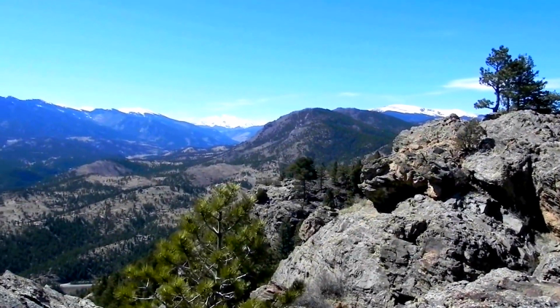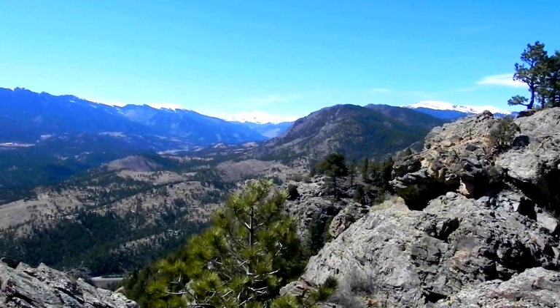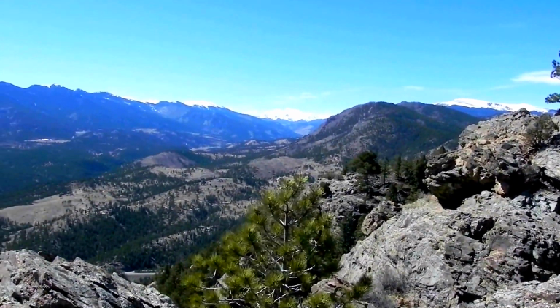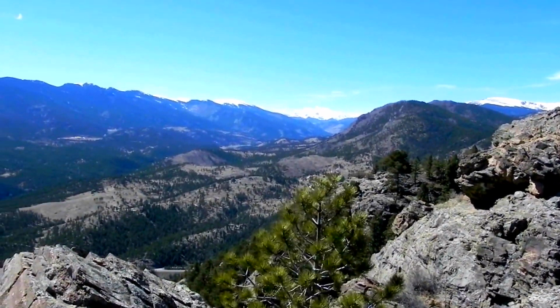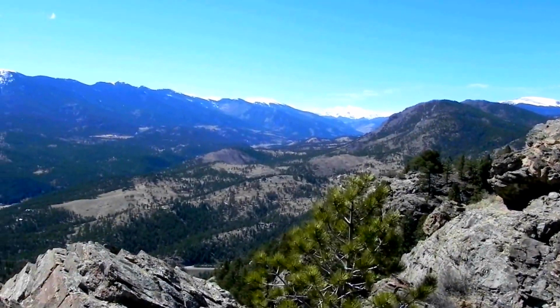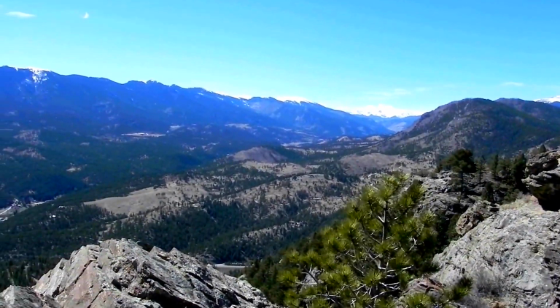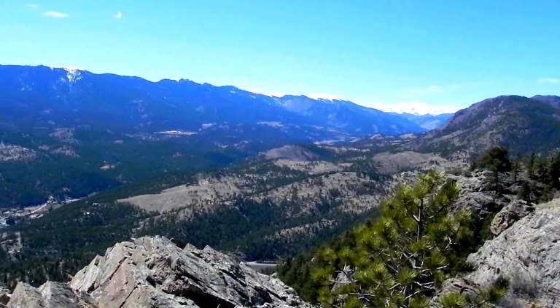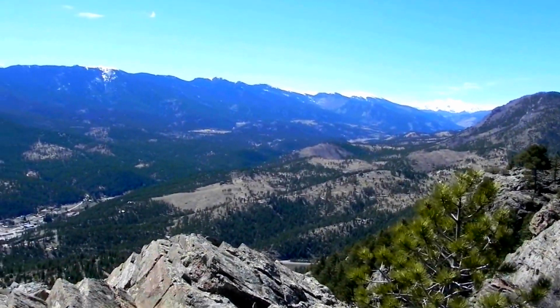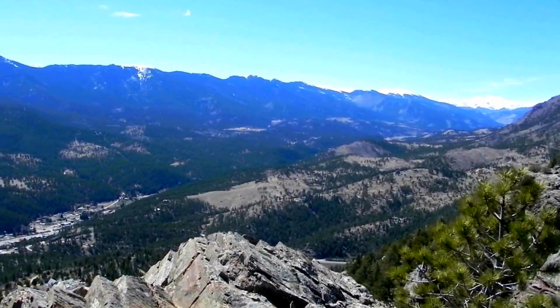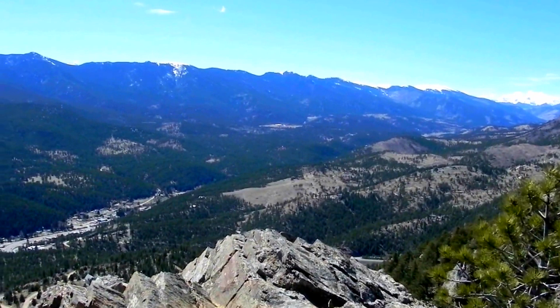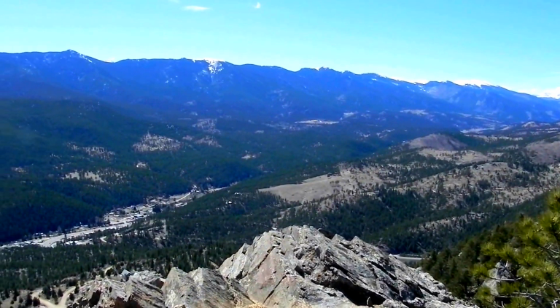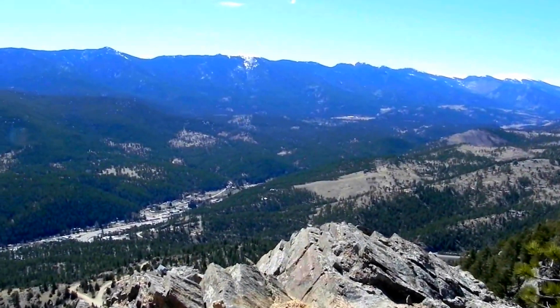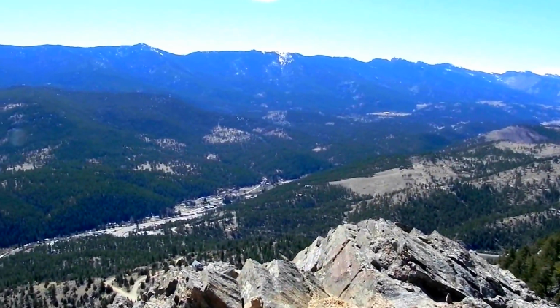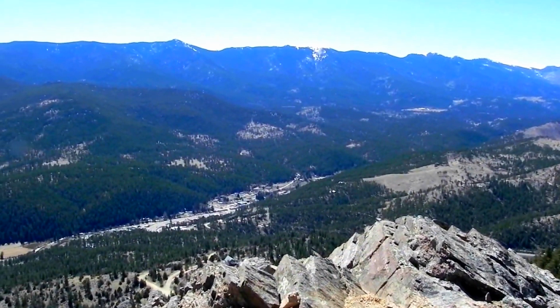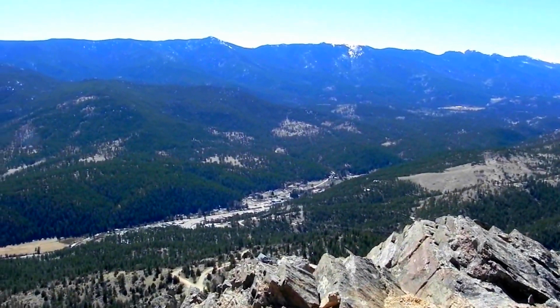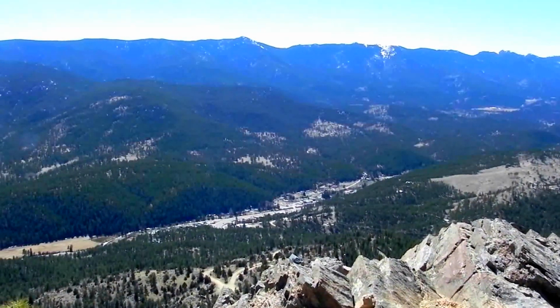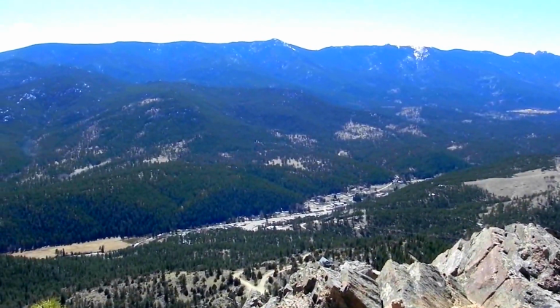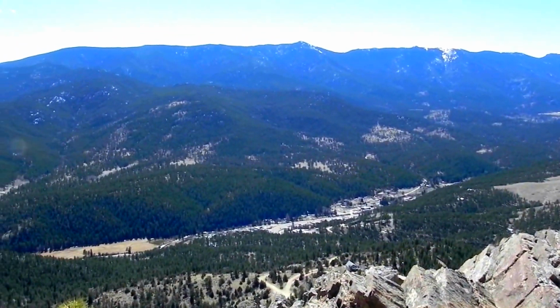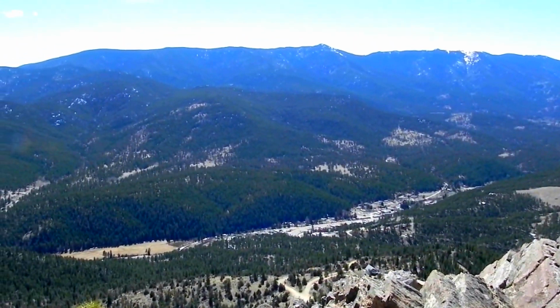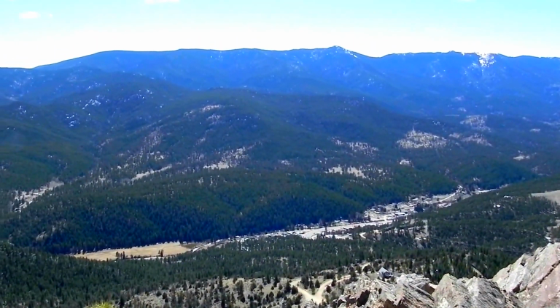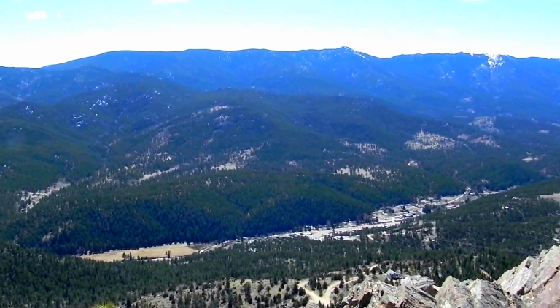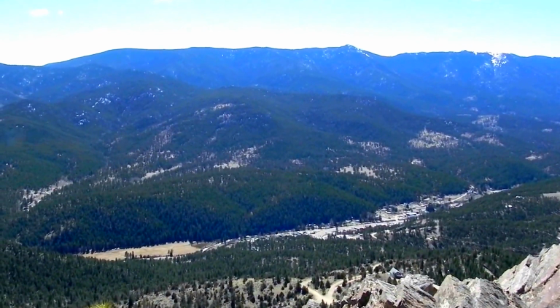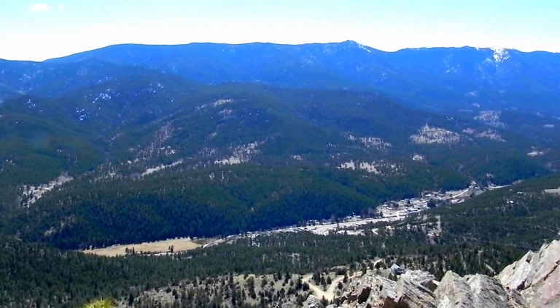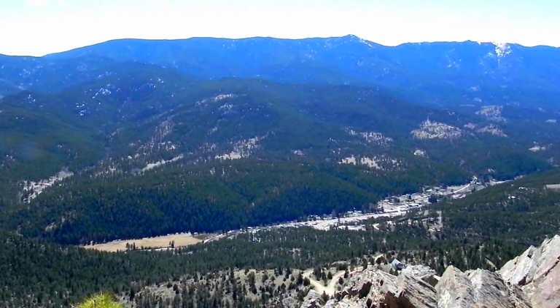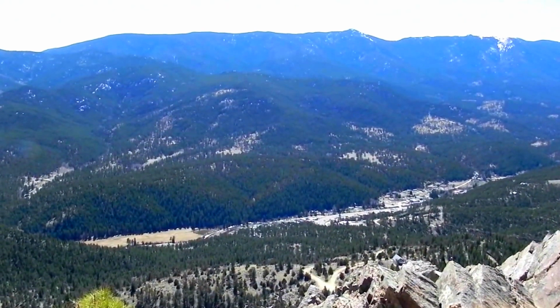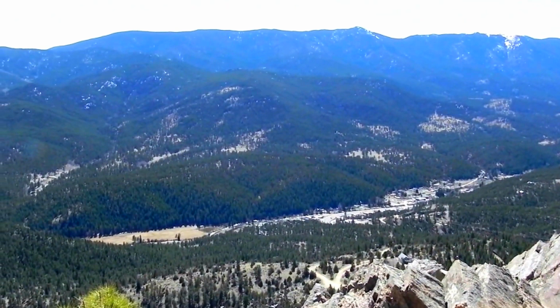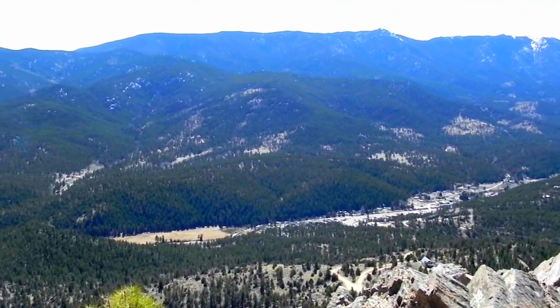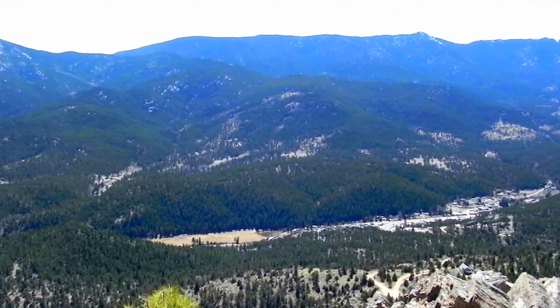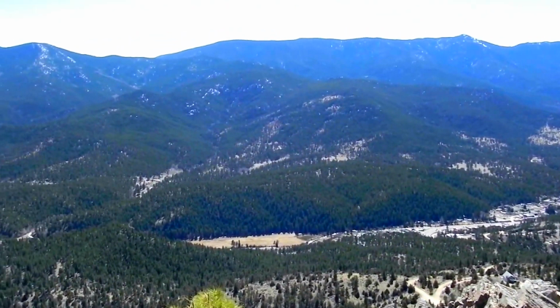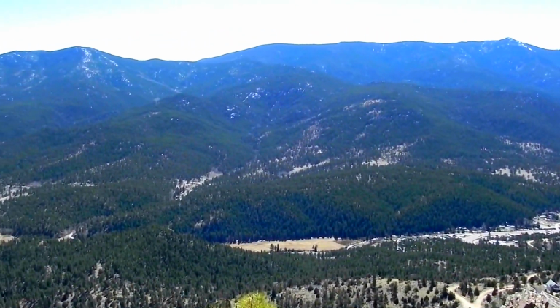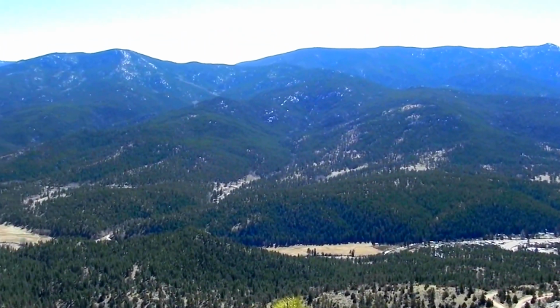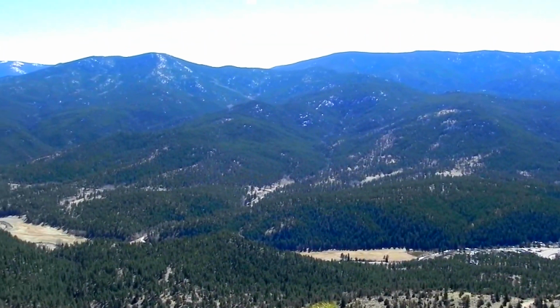If I start panning to the left, we'll come up on the city of Bailey. And that tiny little hill on the other side of Bailey is Mount Moreau. We have trails going up there.